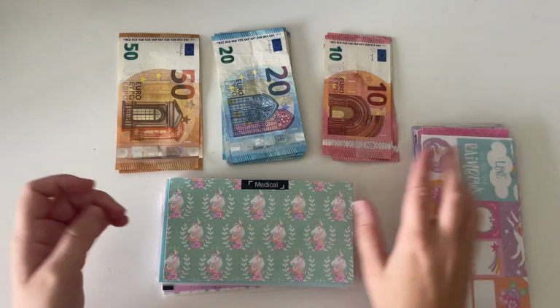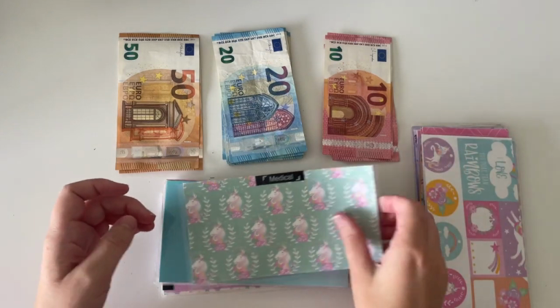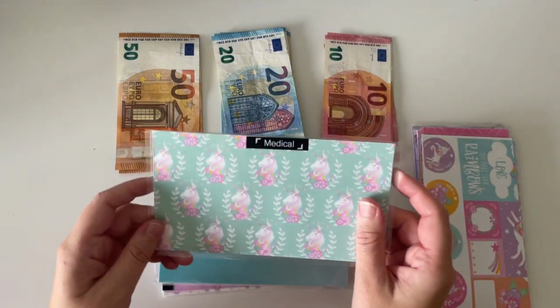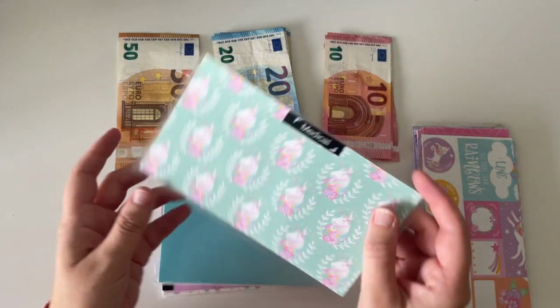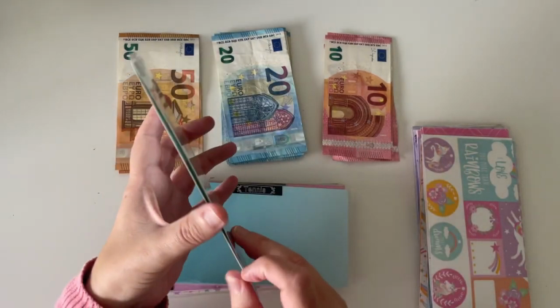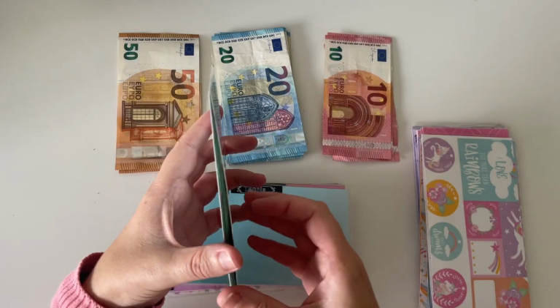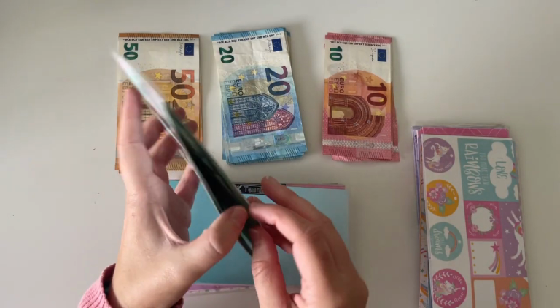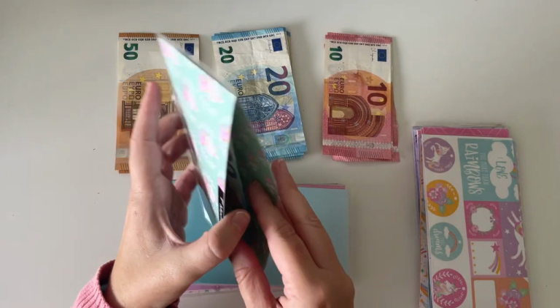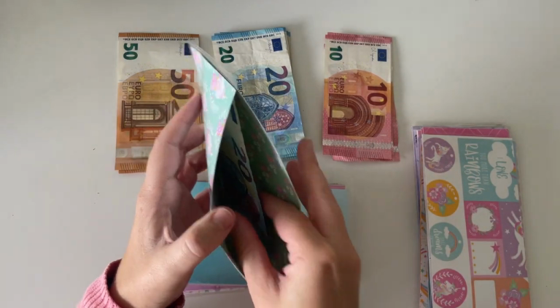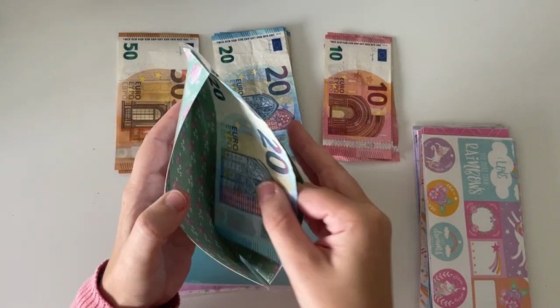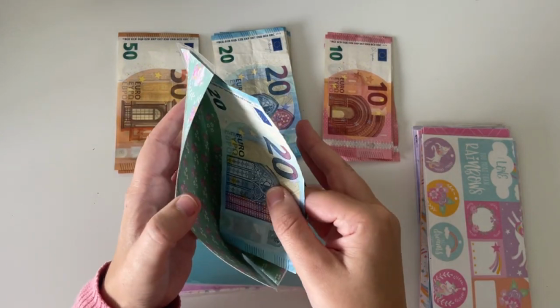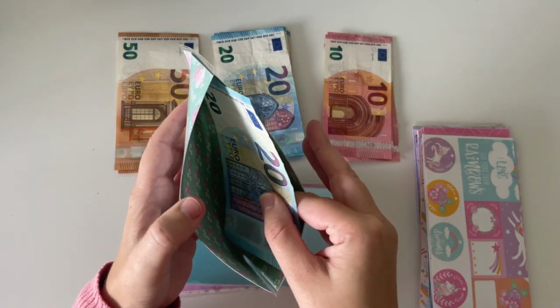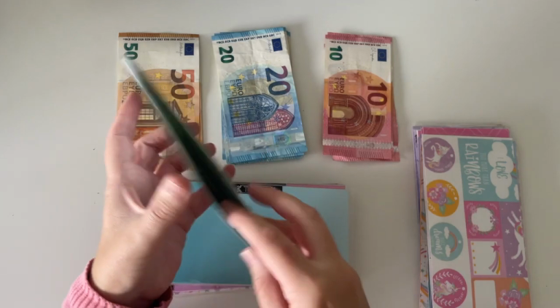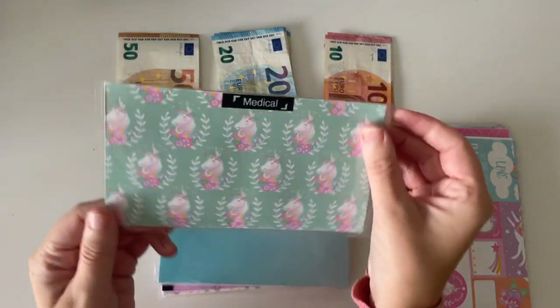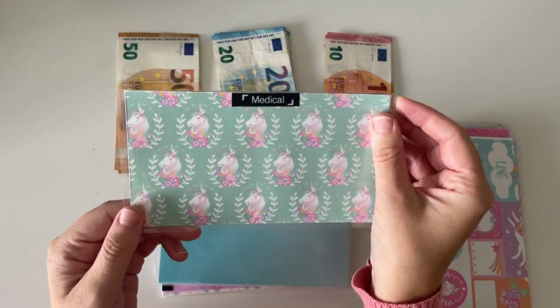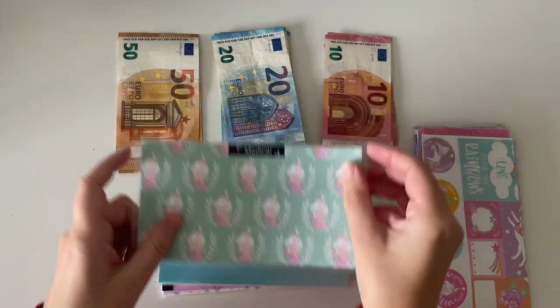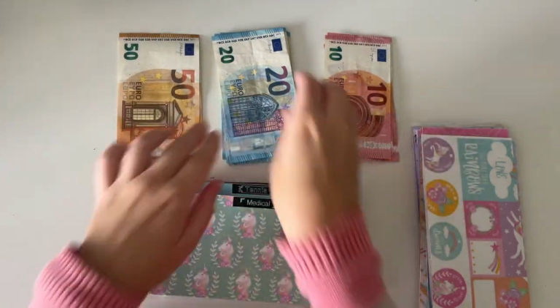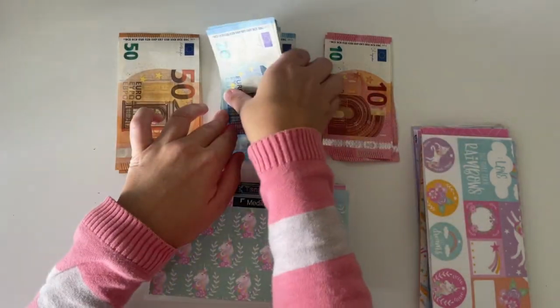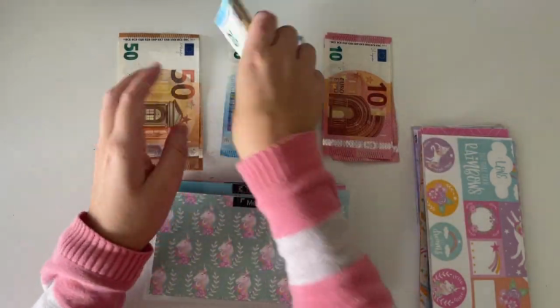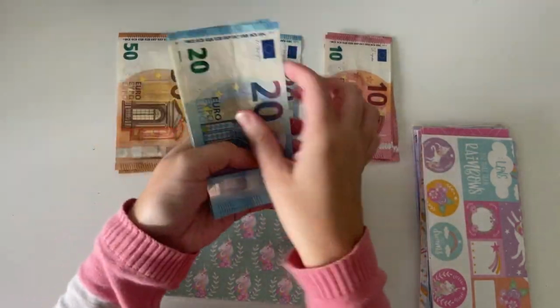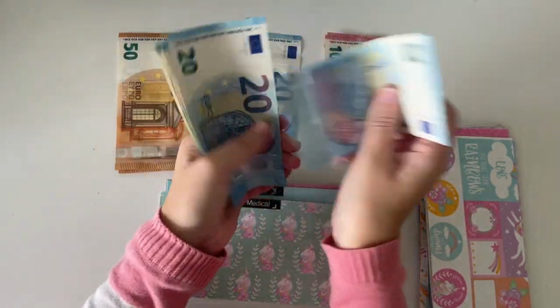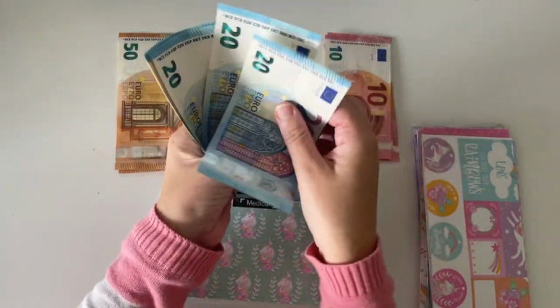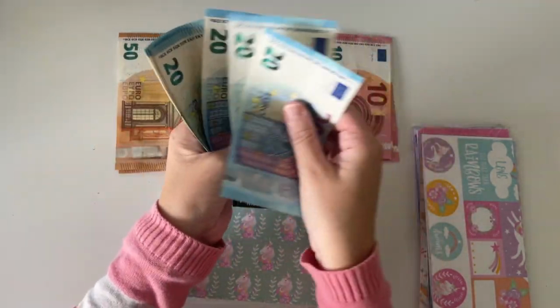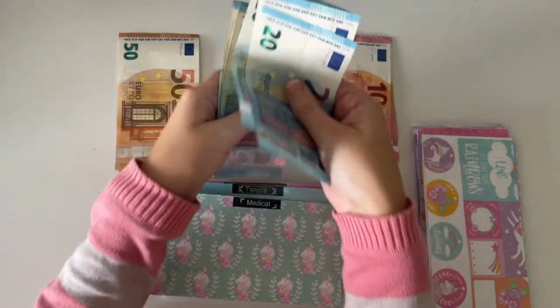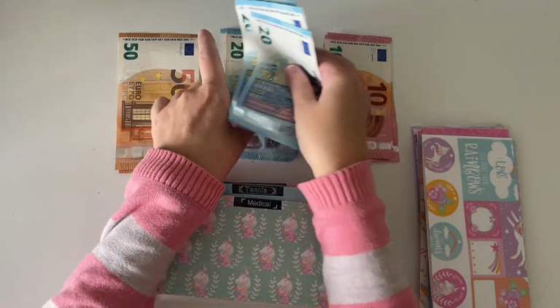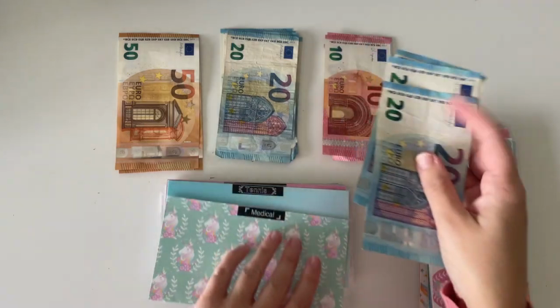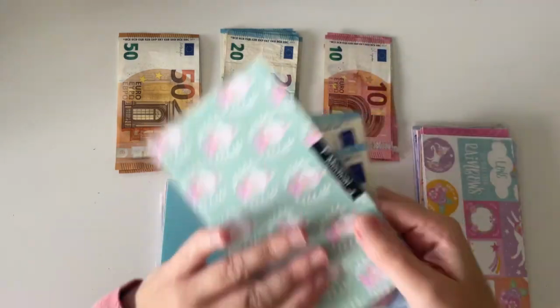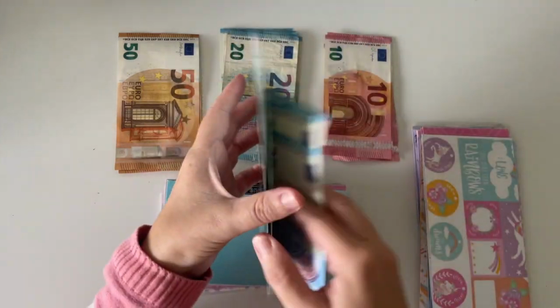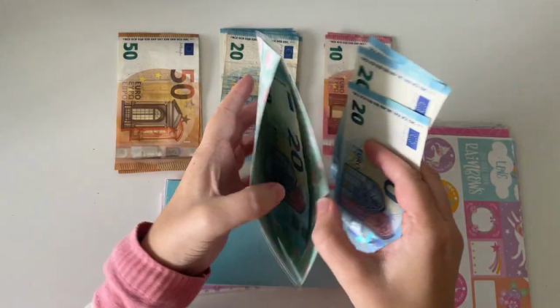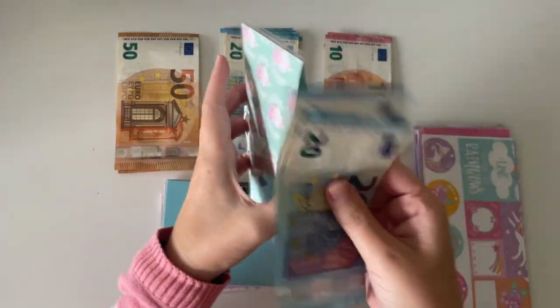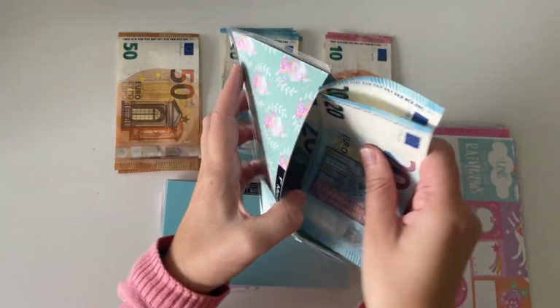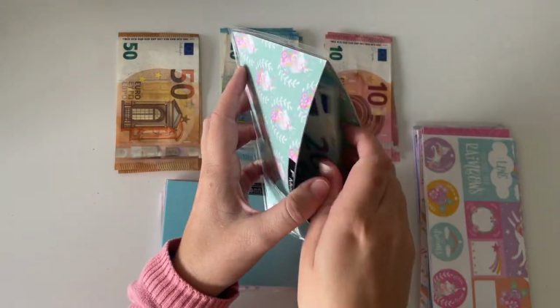Next up is medical and medical has €20 in there. I'm going to be adding €60, making €80 in here in total.